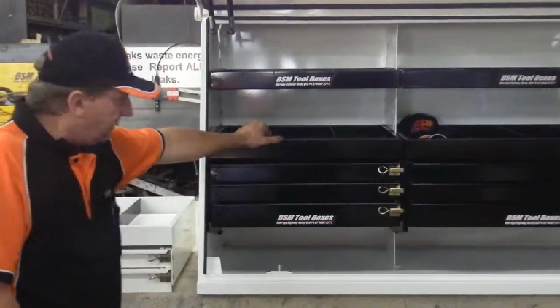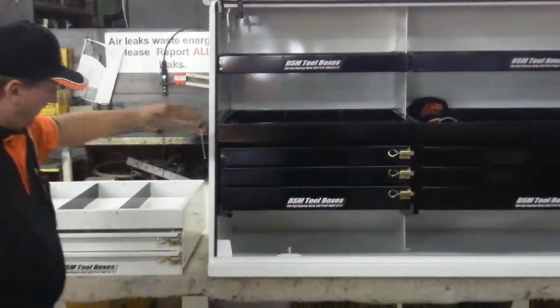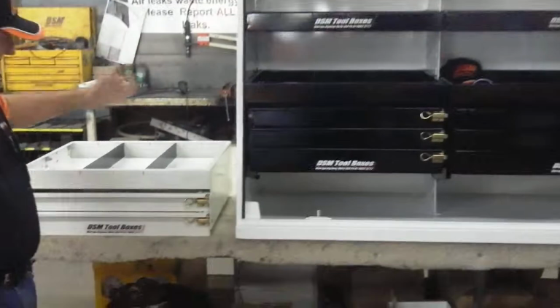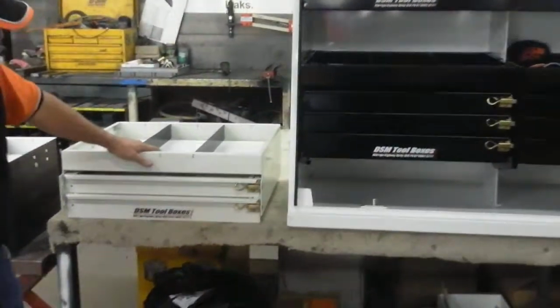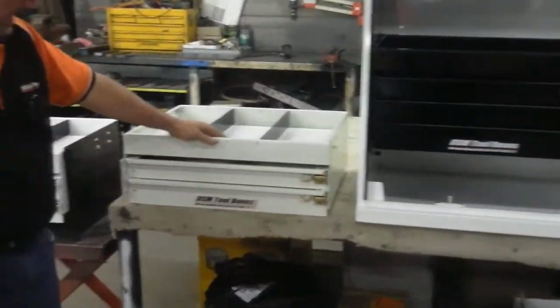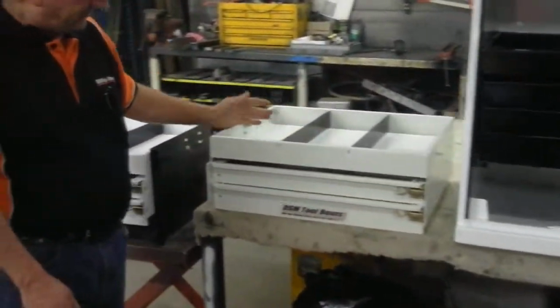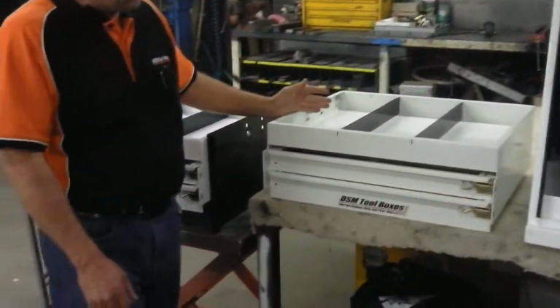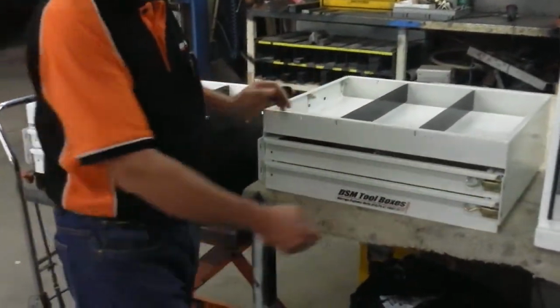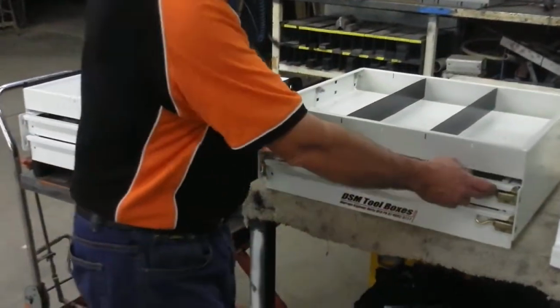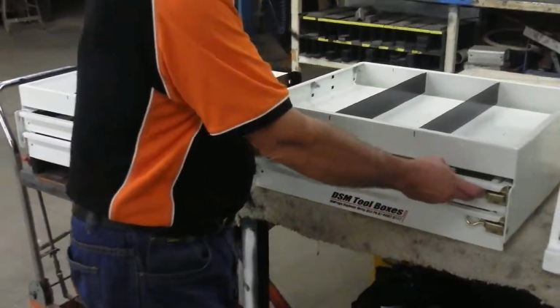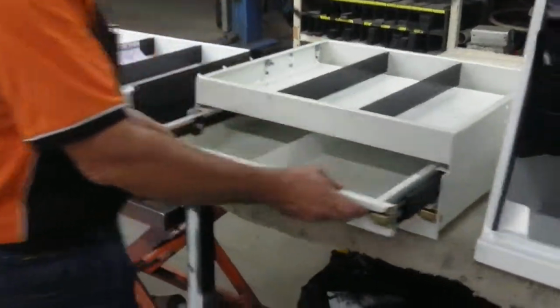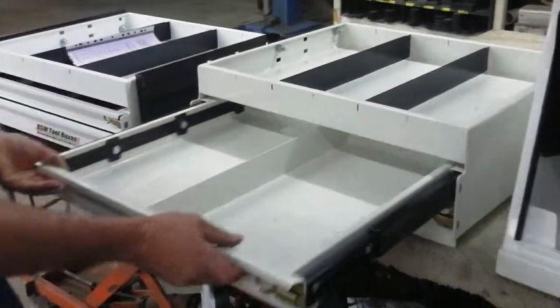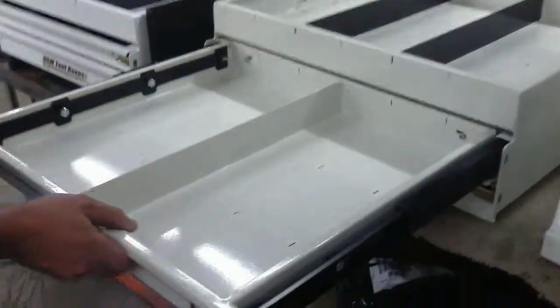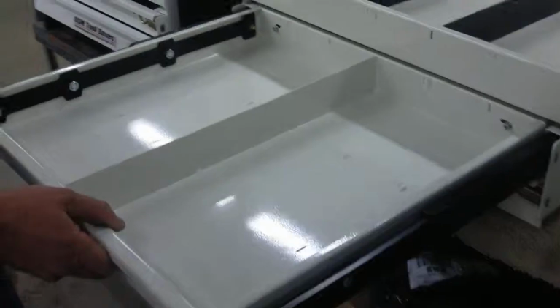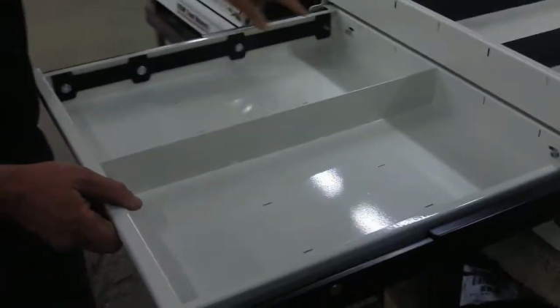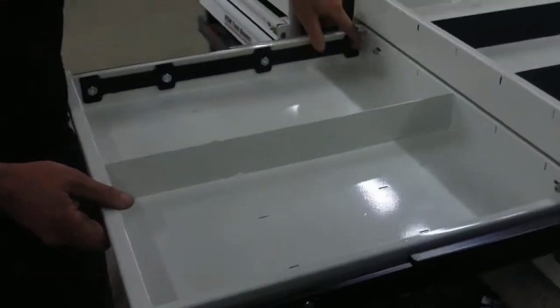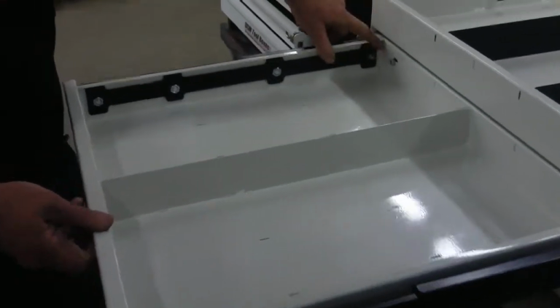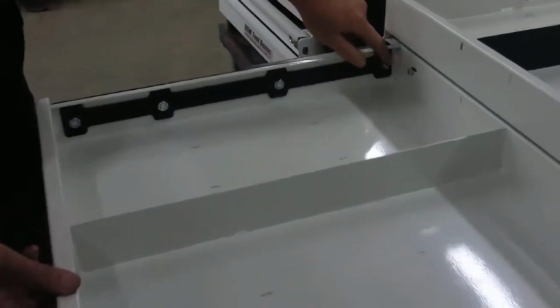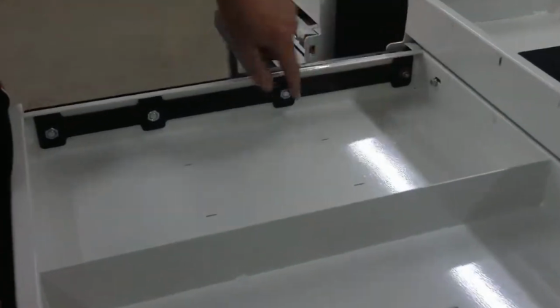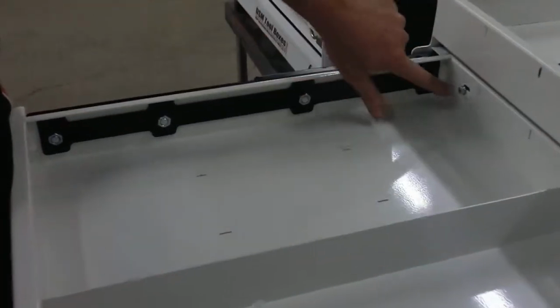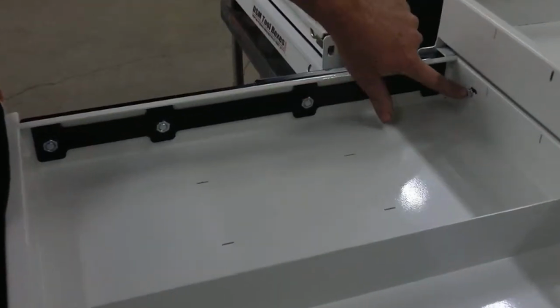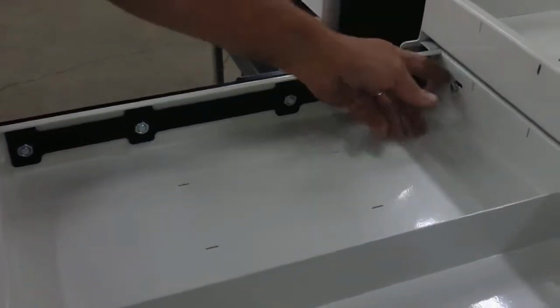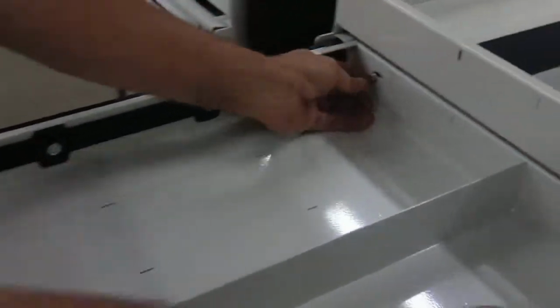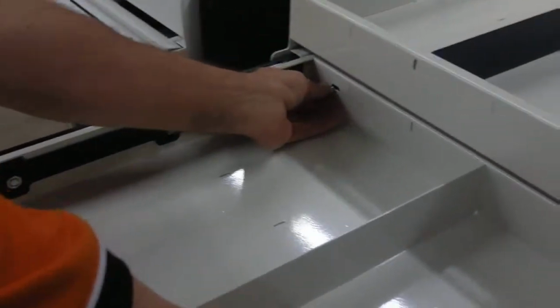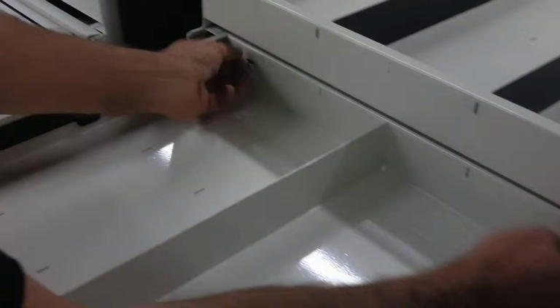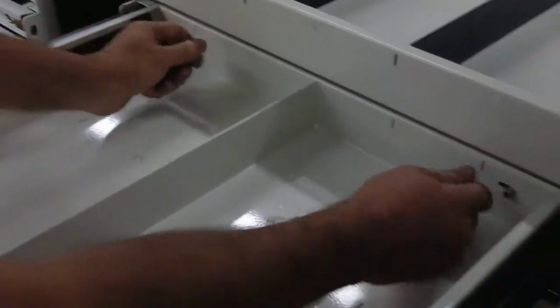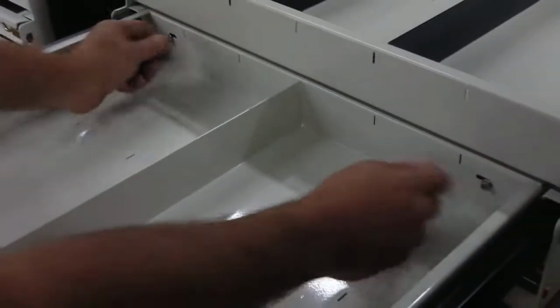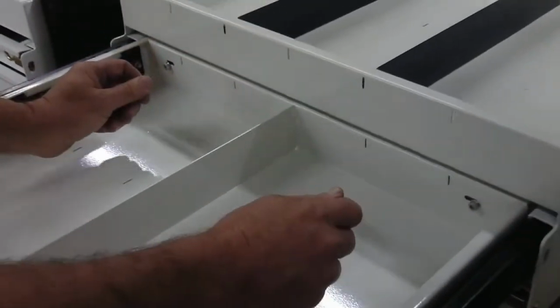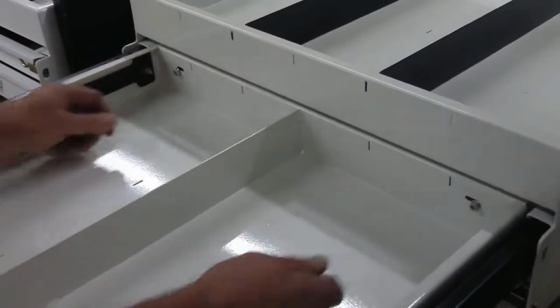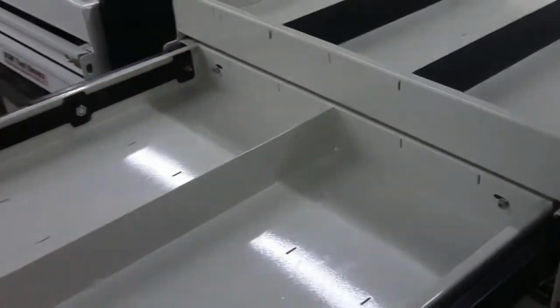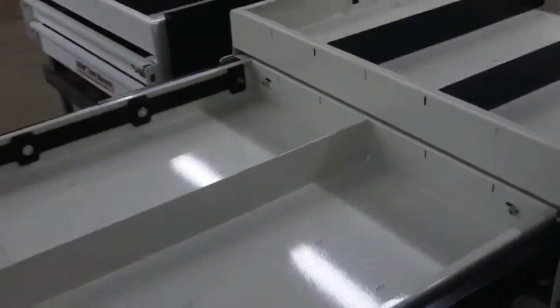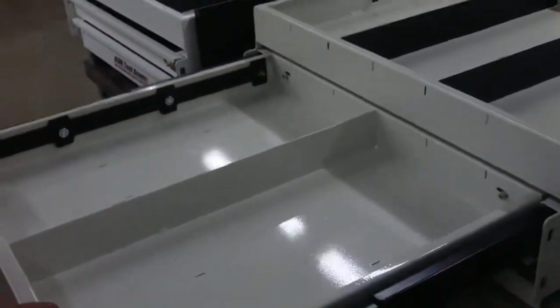This is a pack, and you should be able to see here the grease devil mounts and the quick disconnect system, where you just unlock that with an Allen key and the drawer can come right out.